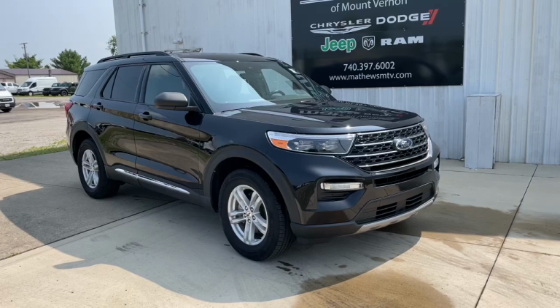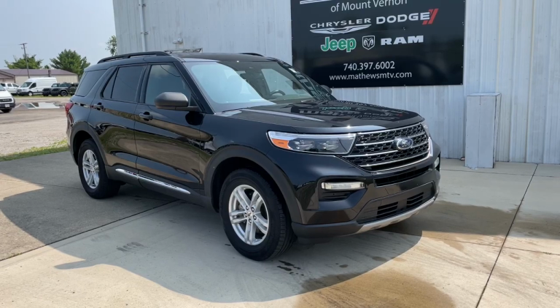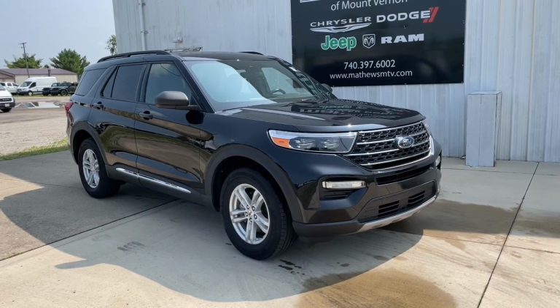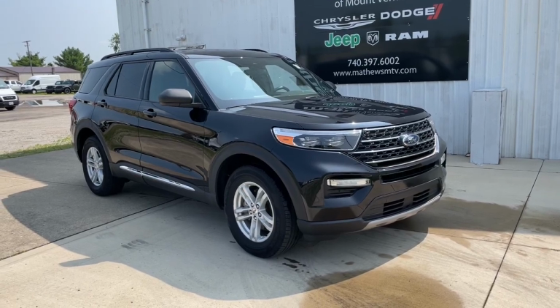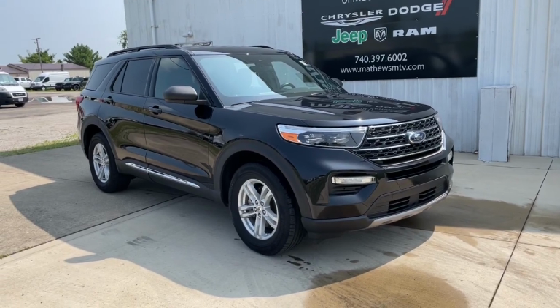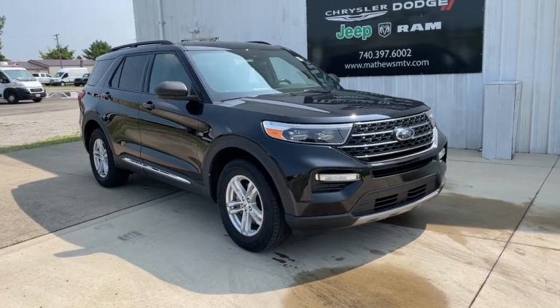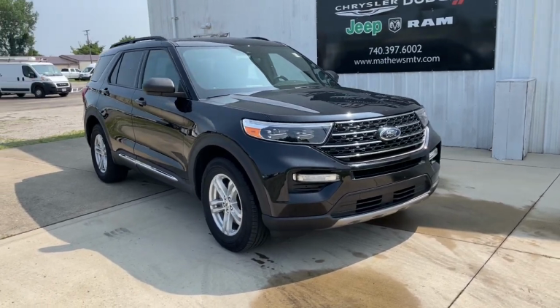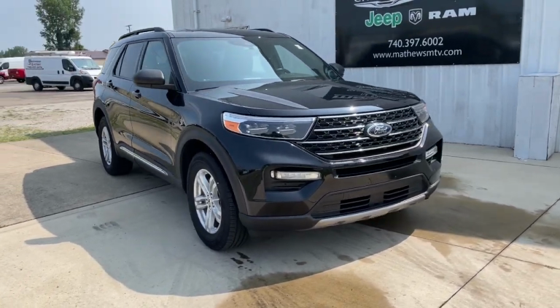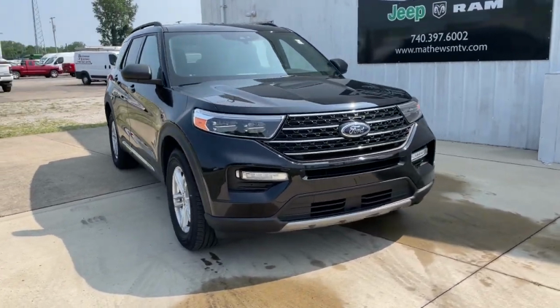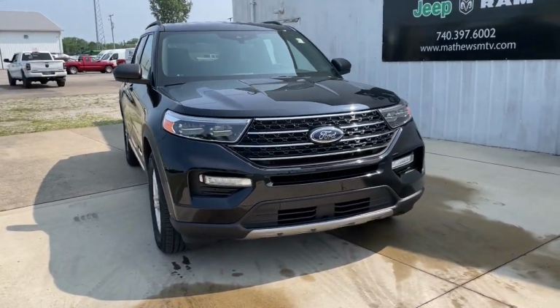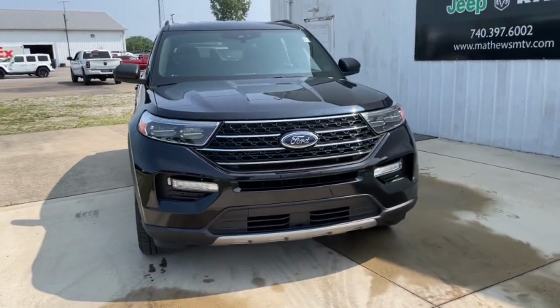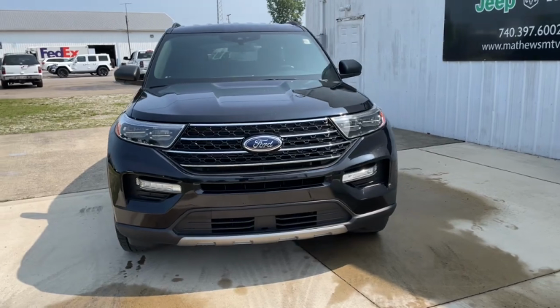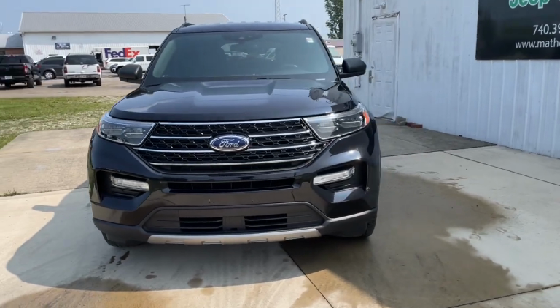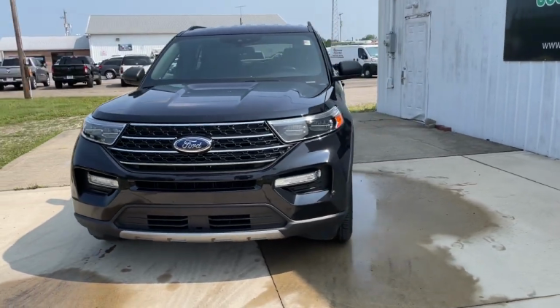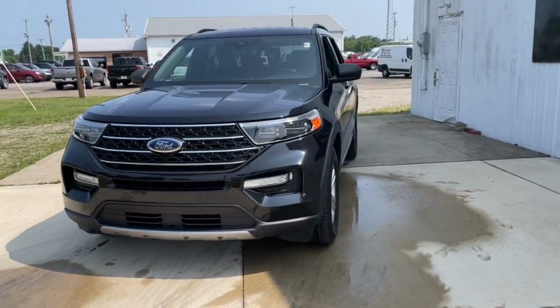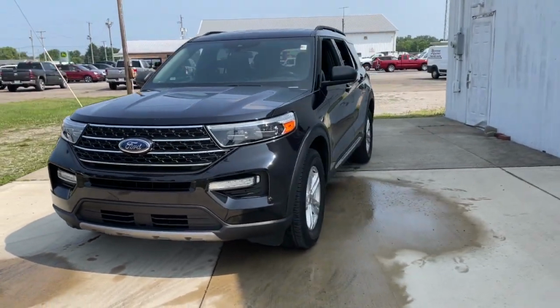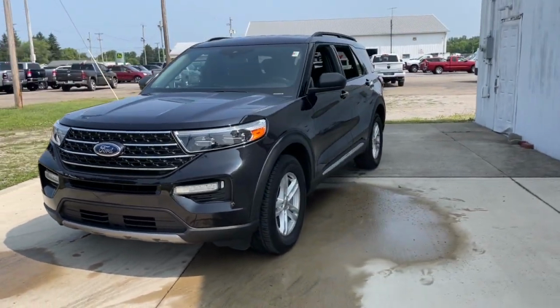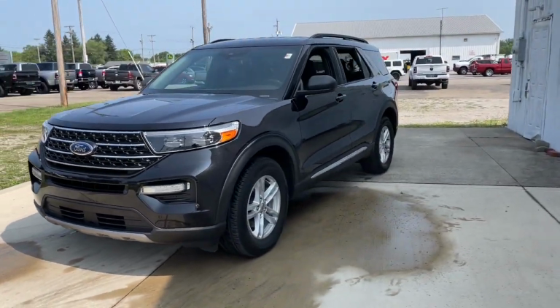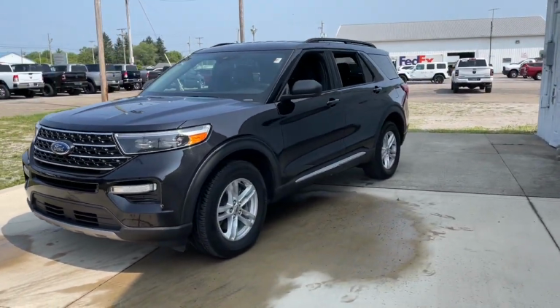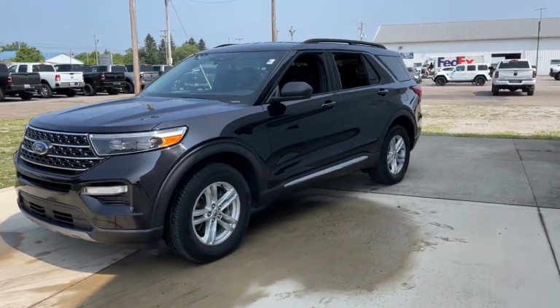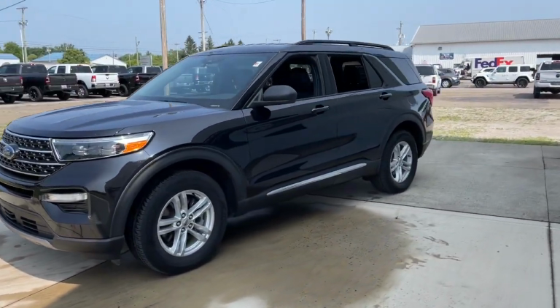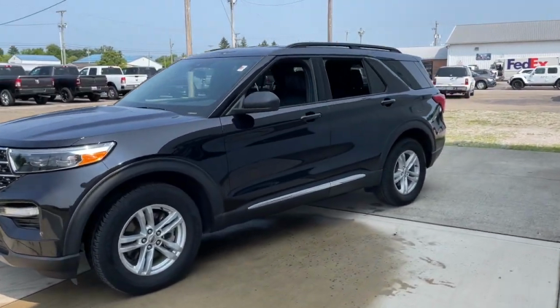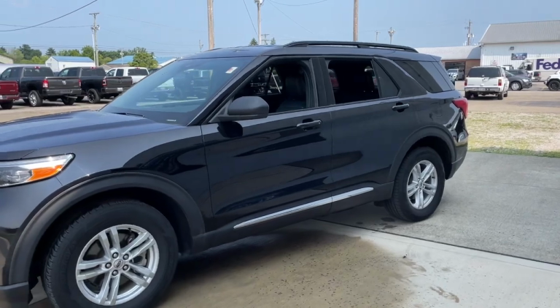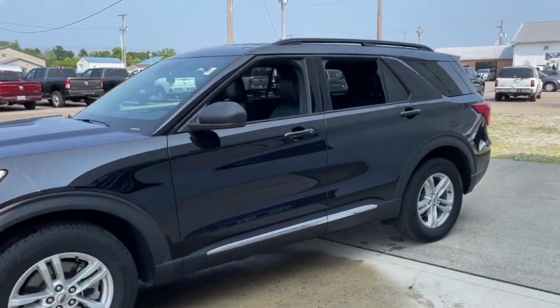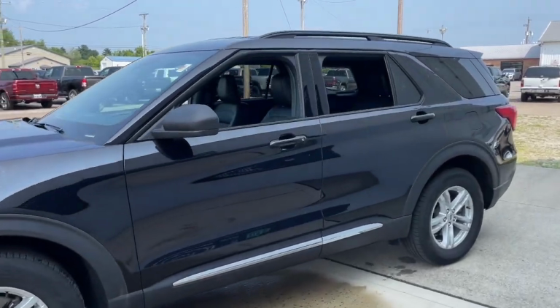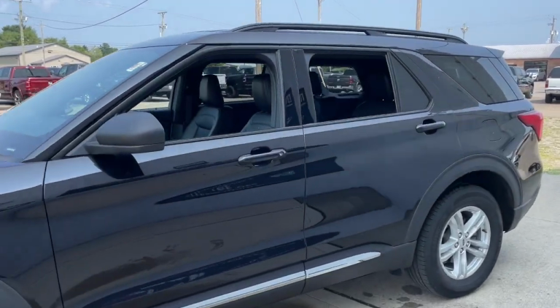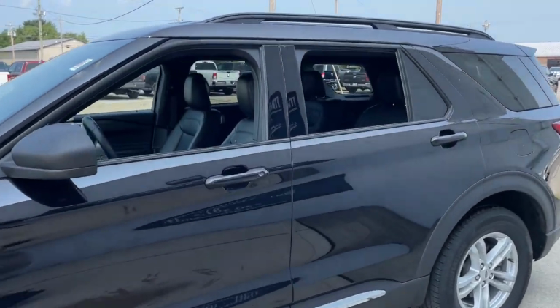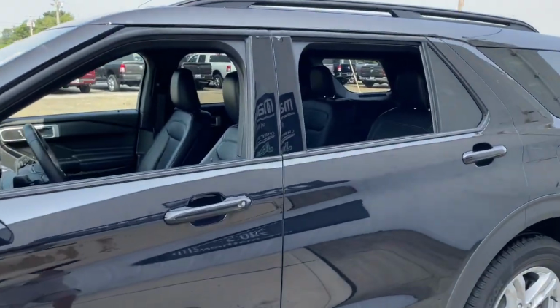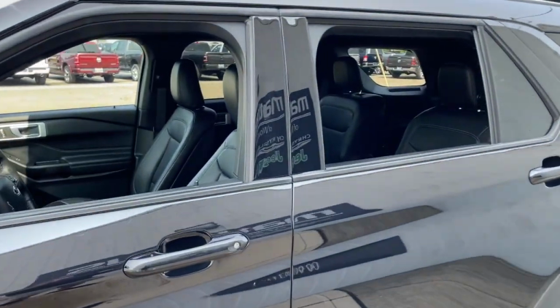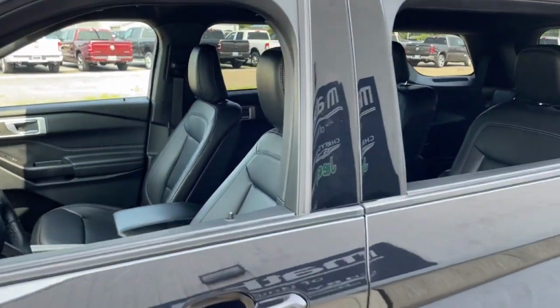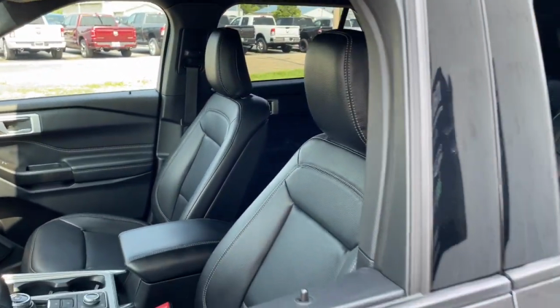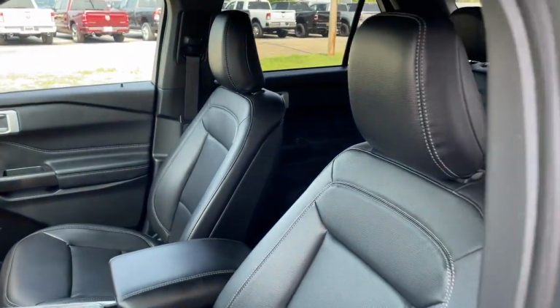This could be the car for you: the 2020 Ford Explorer. This vehicle is an outstanding buy with fewer than 40,000 miles on the odometer. Here's an Explorer that brings an uncompromising spirit to all your adventures.